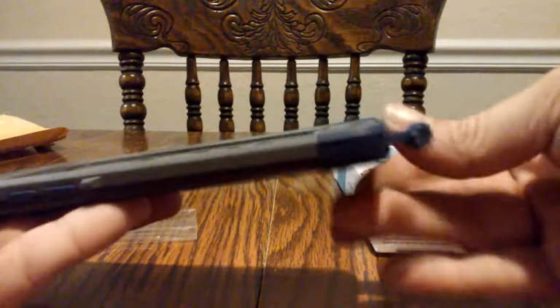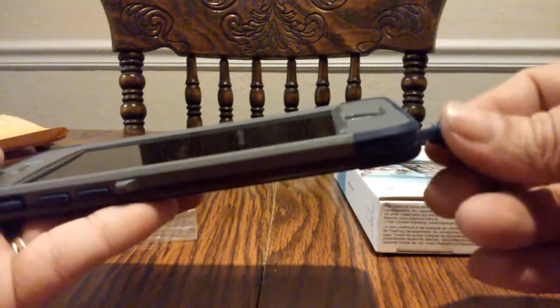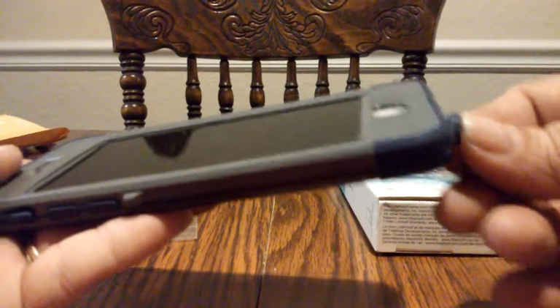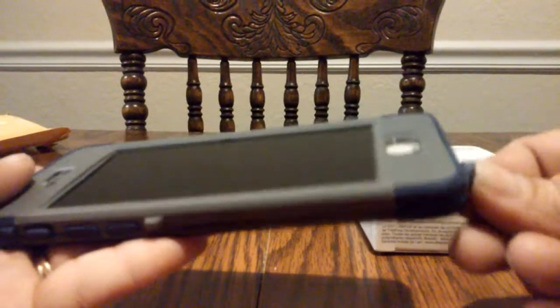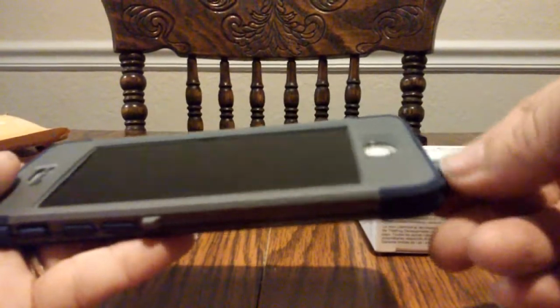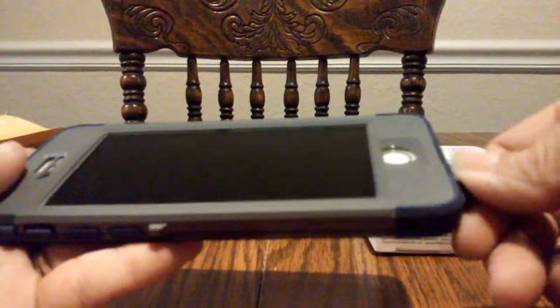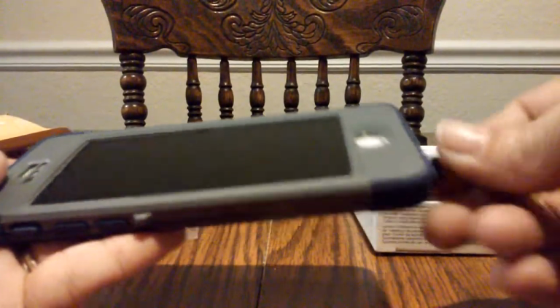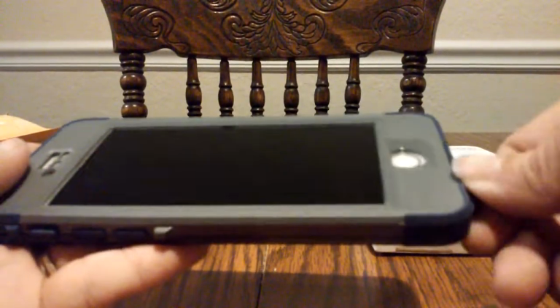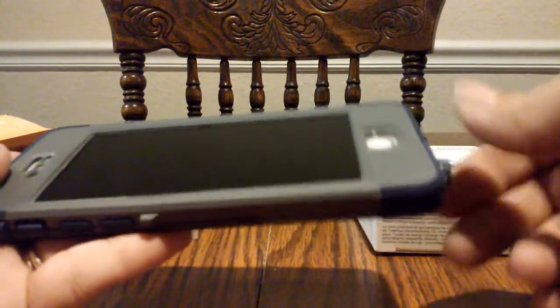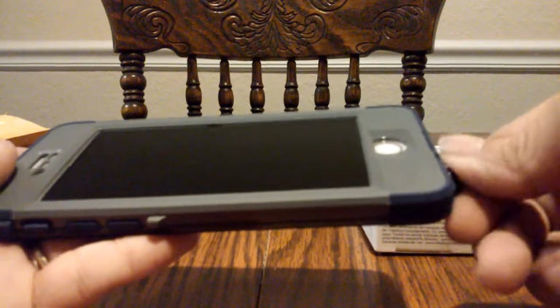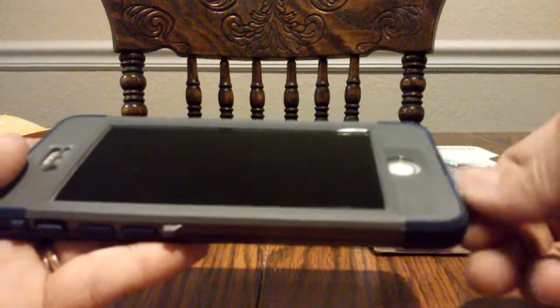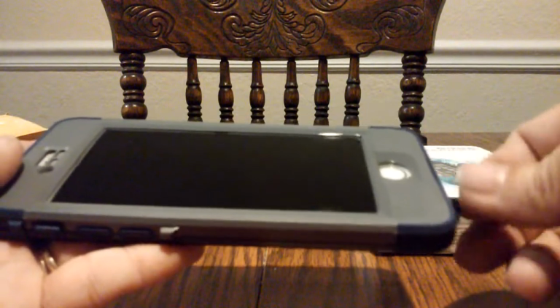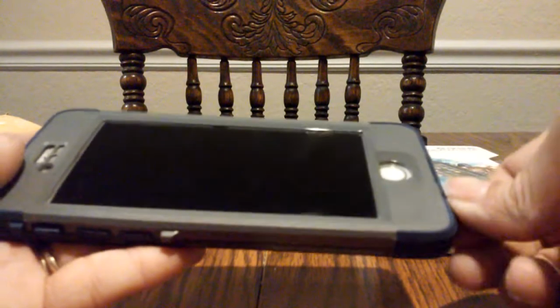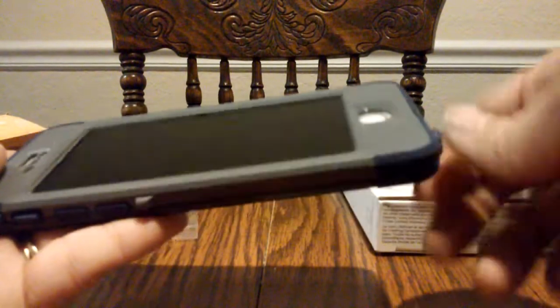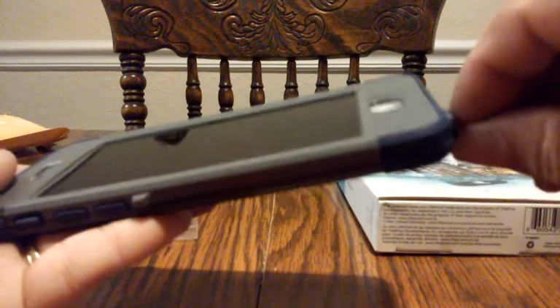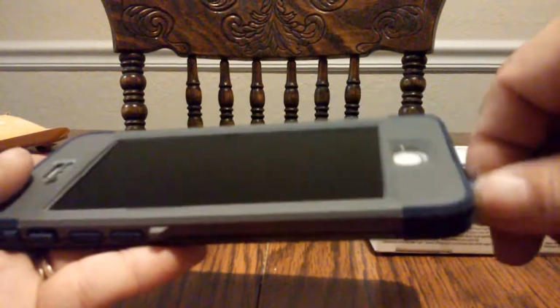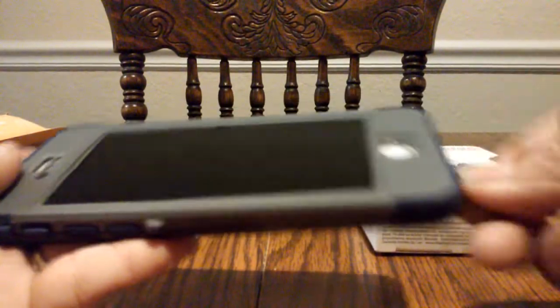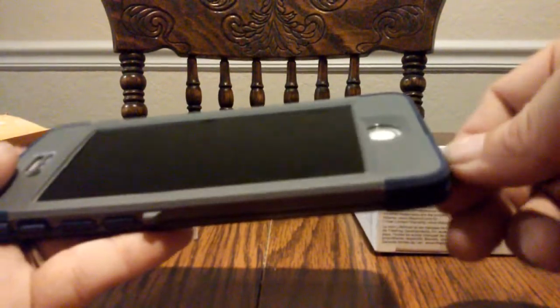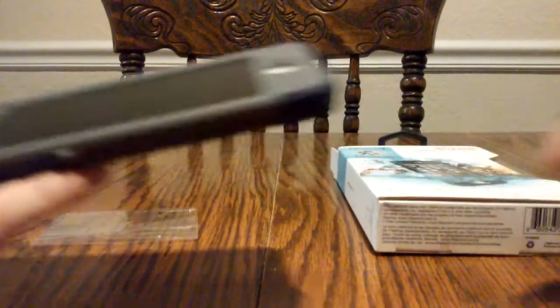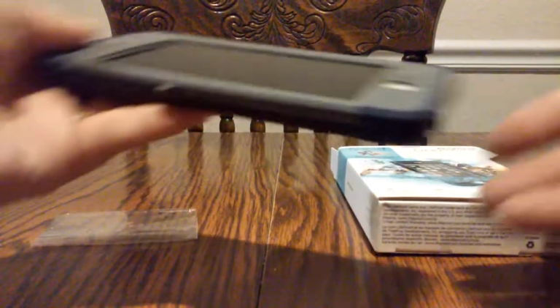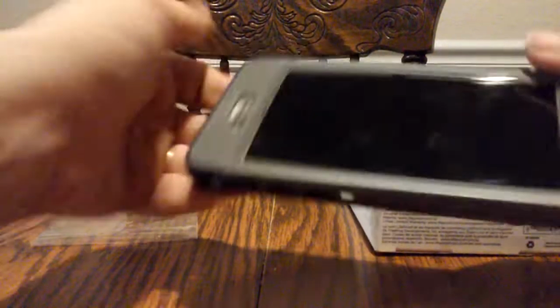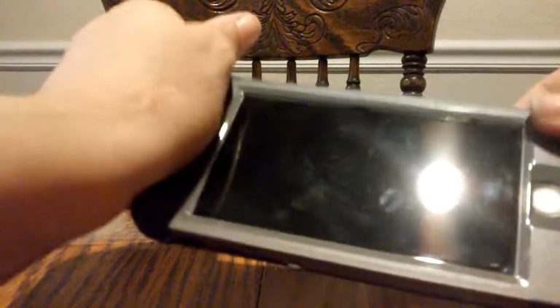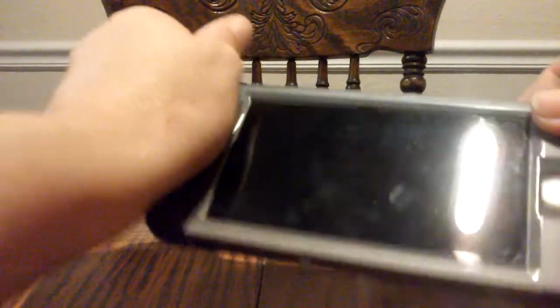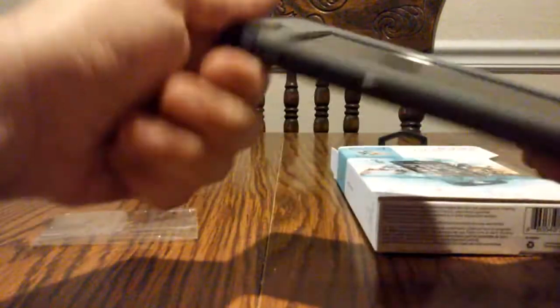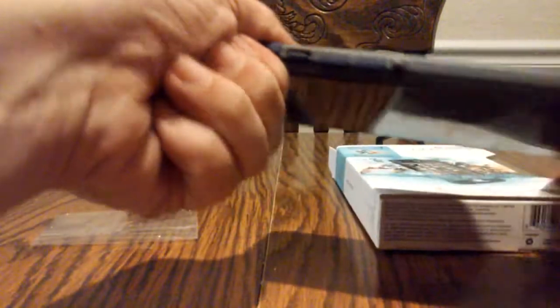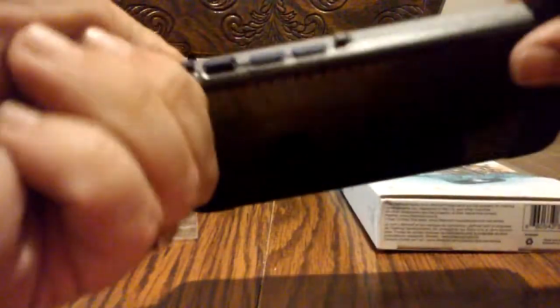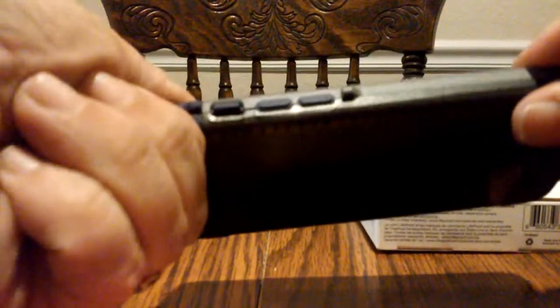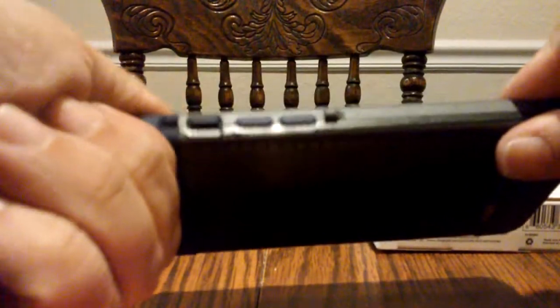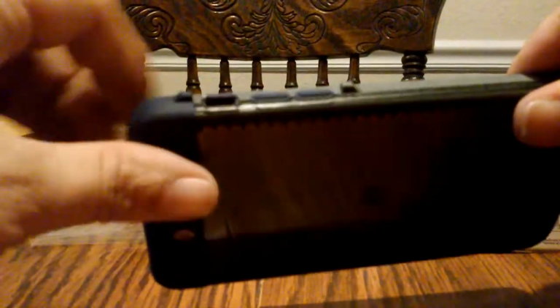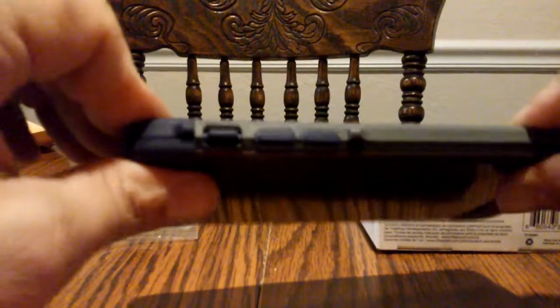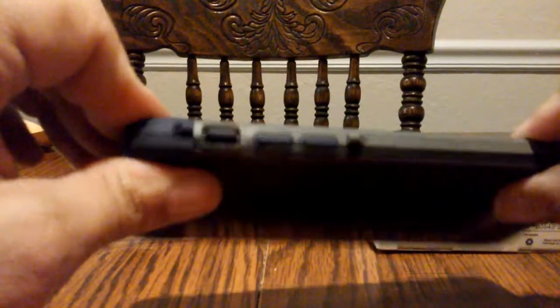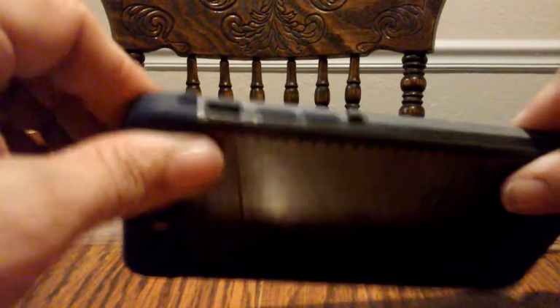And if you have tempered glass on your phone, which we do on their phones, it's going to be a tight fit. But you've got to really squeeze it all together. As you see here, everything is nice and snug.